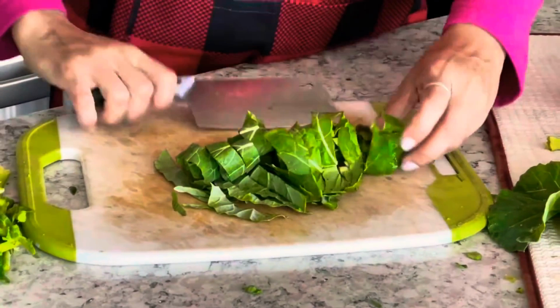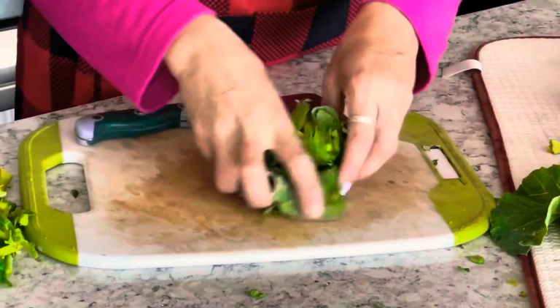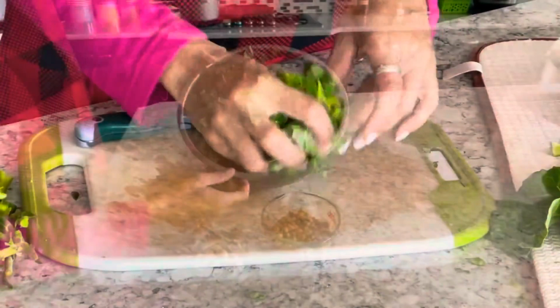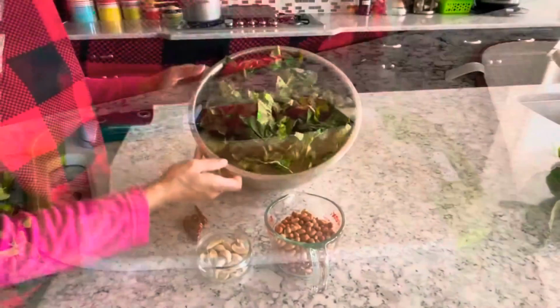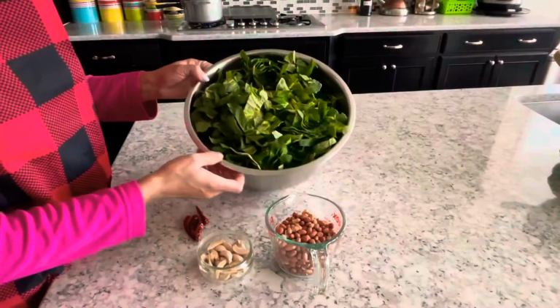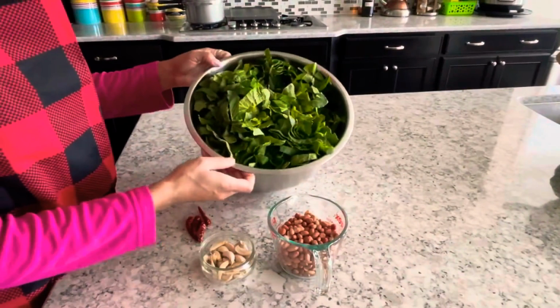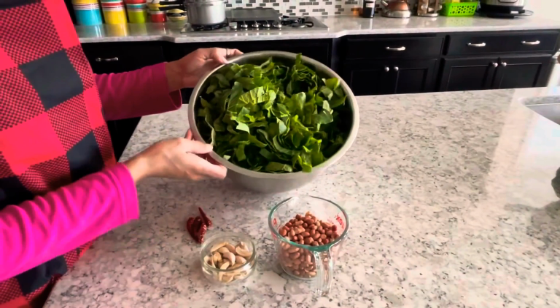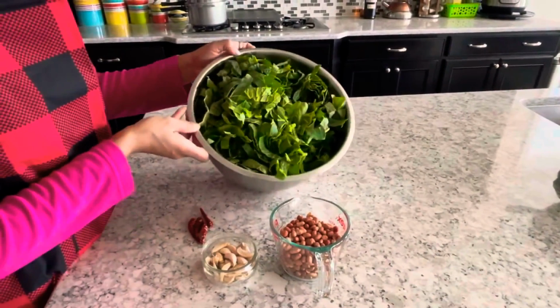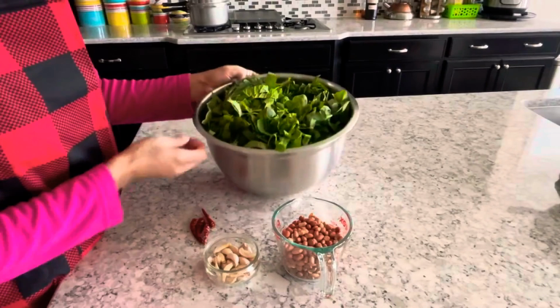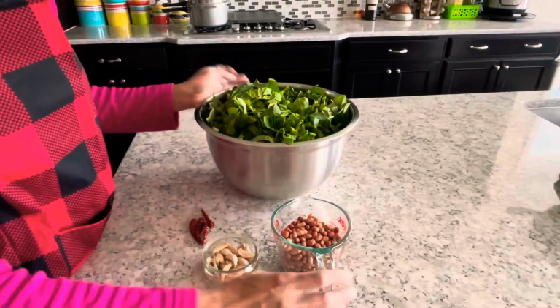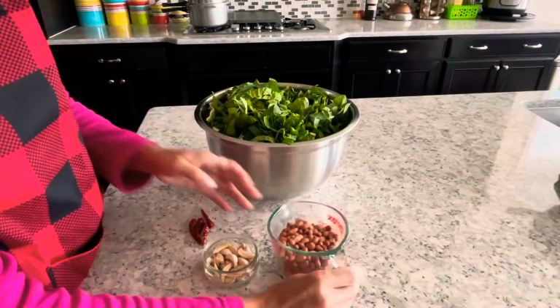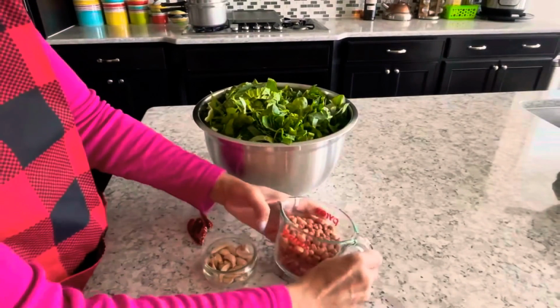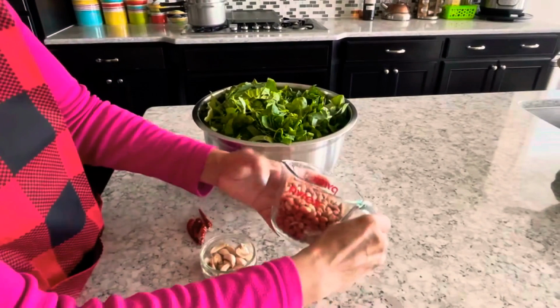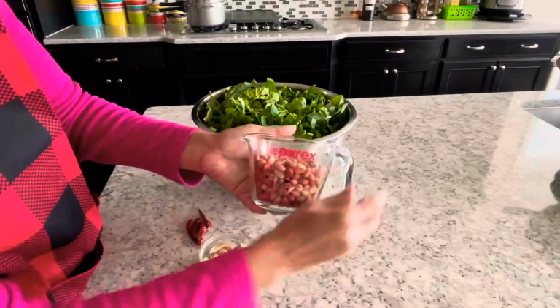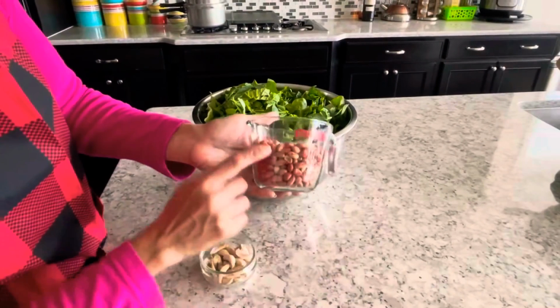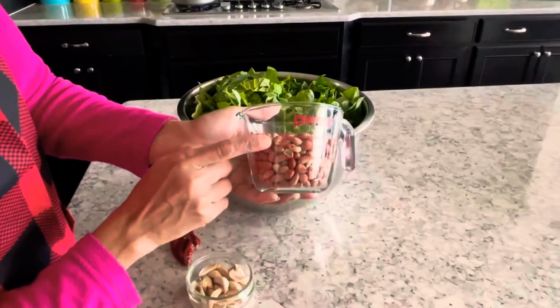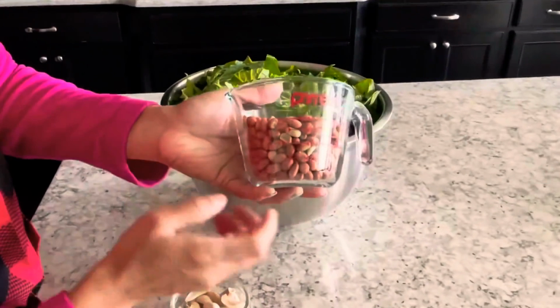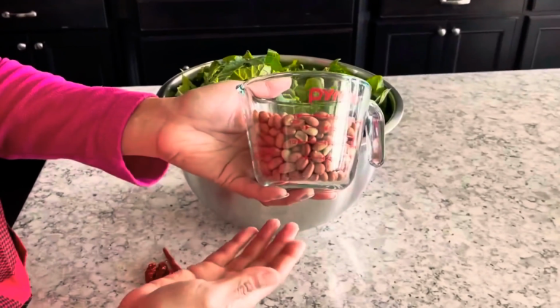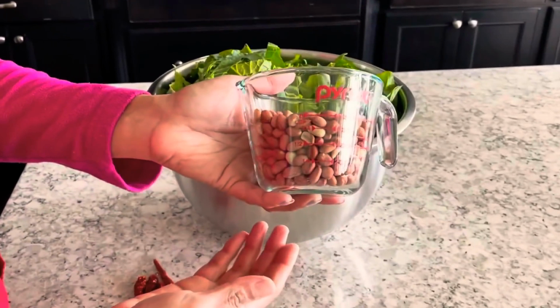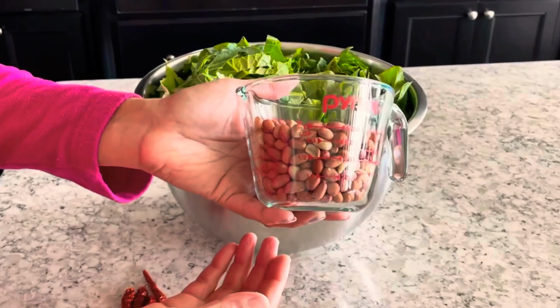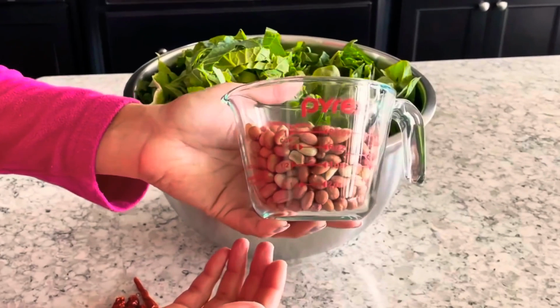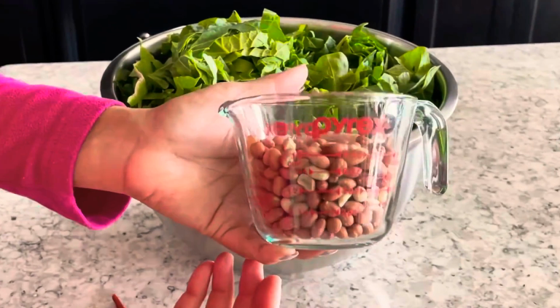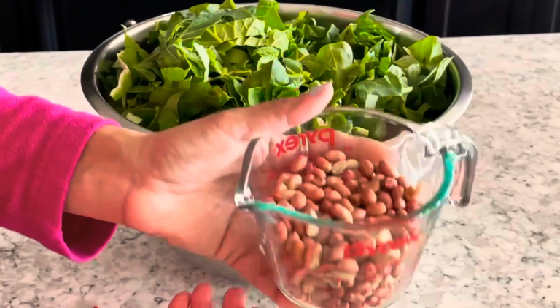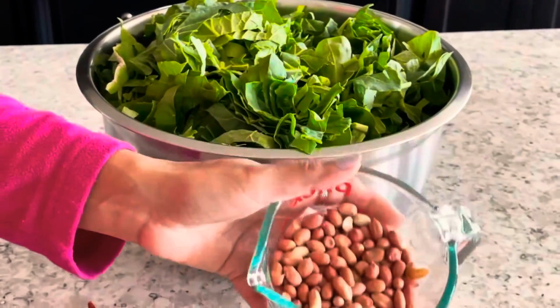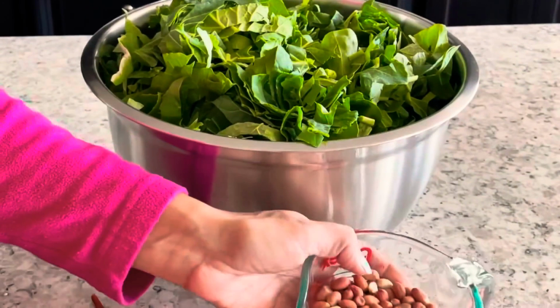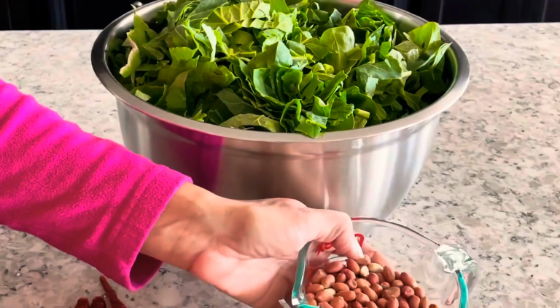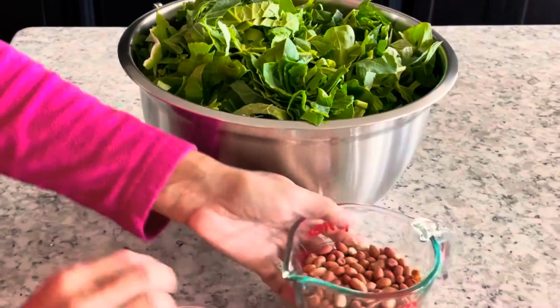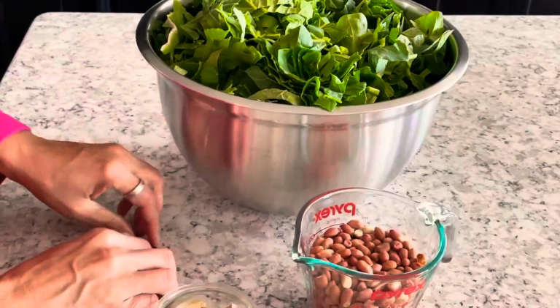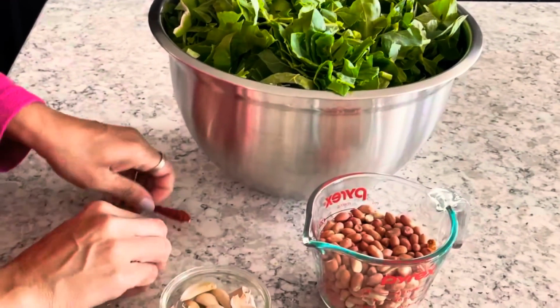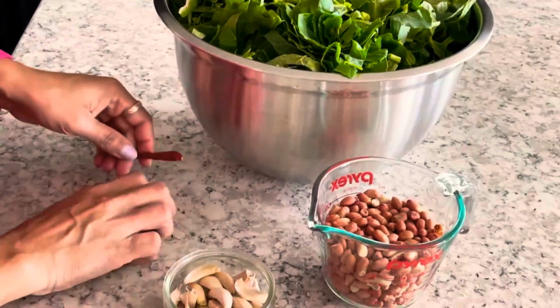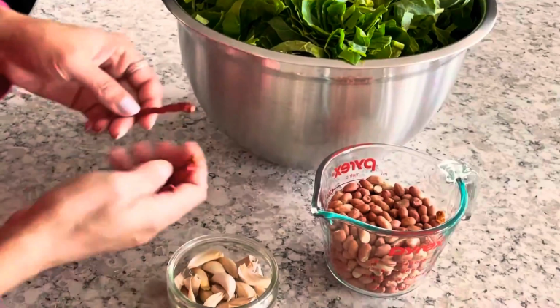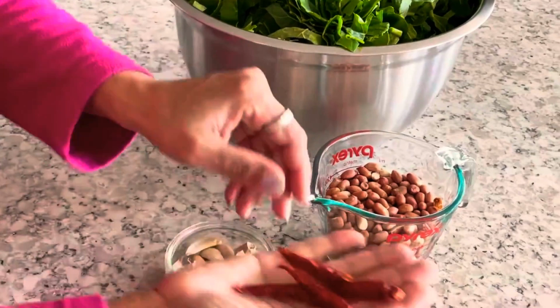I got a large bowl full of chopped leaves. For this recipe you need one cup of dry roasted peanuts, four dry red chili peppers and one handful of garlic cloves.